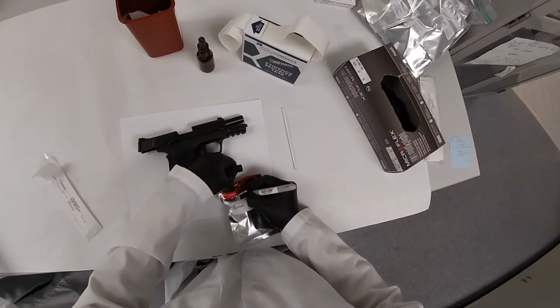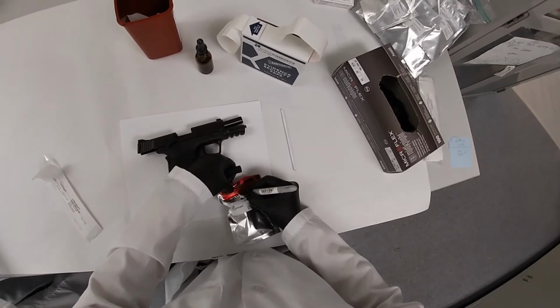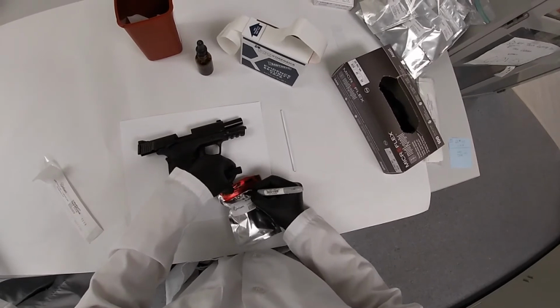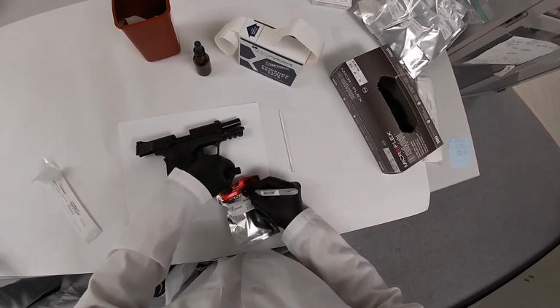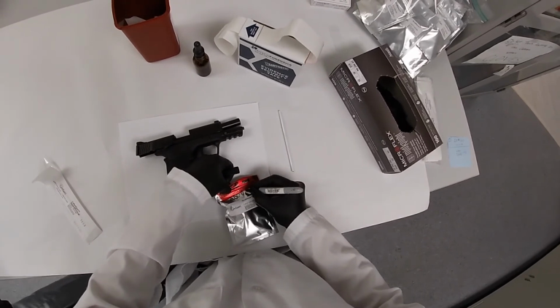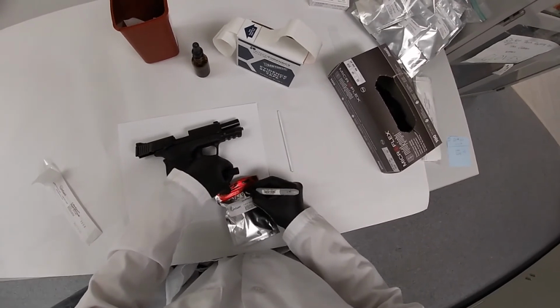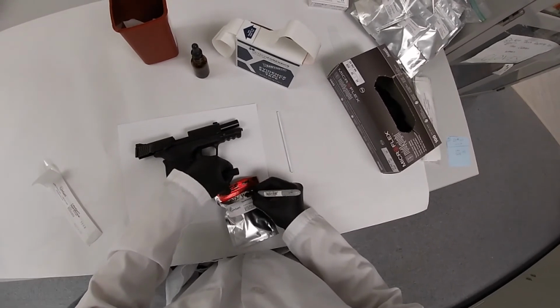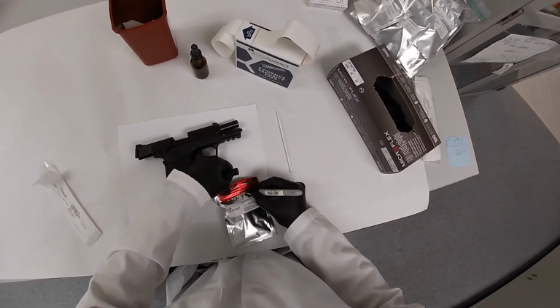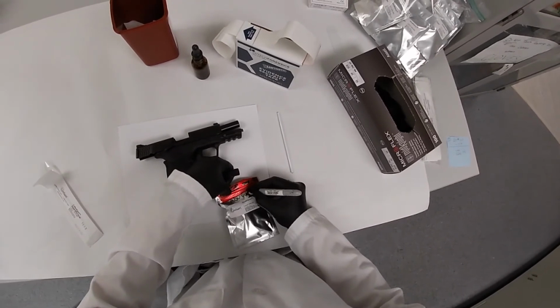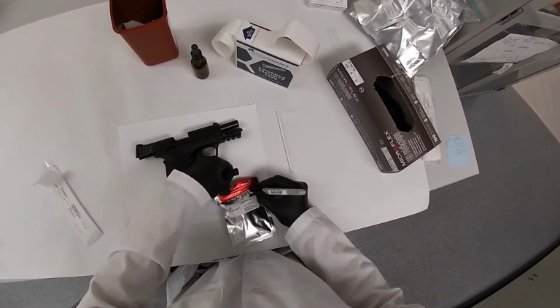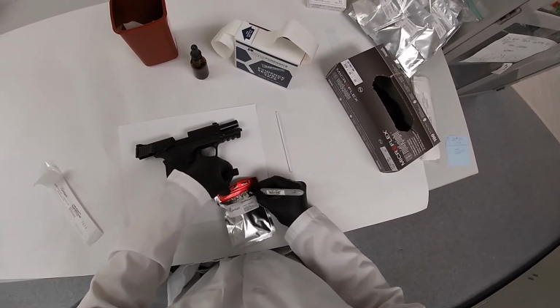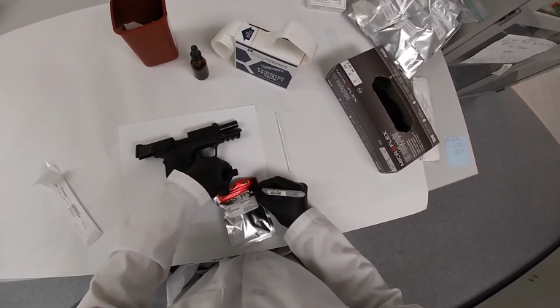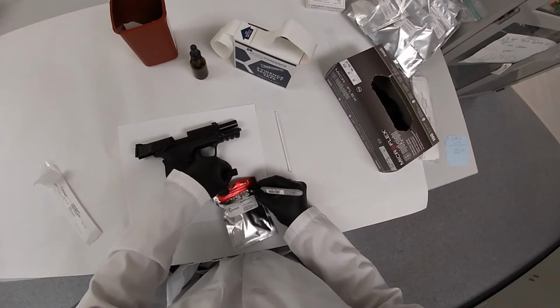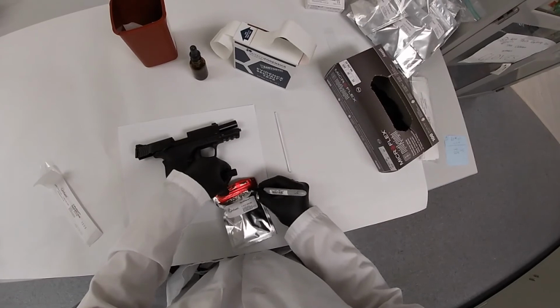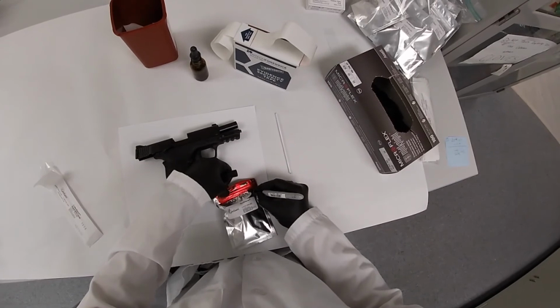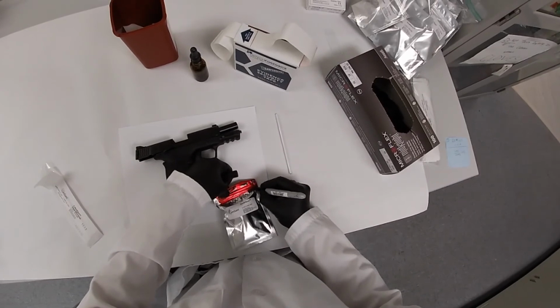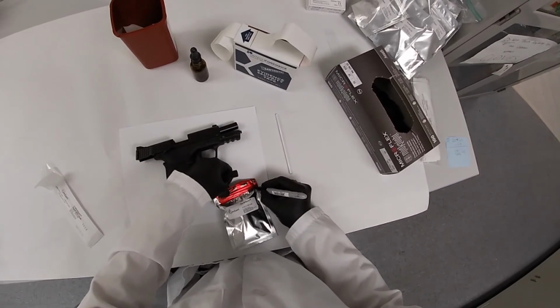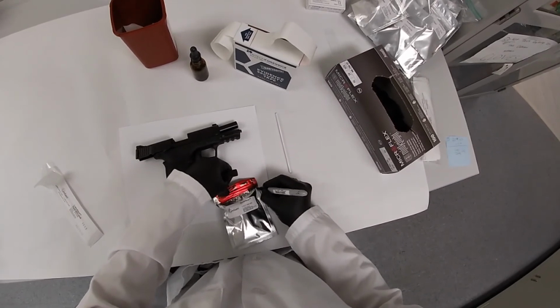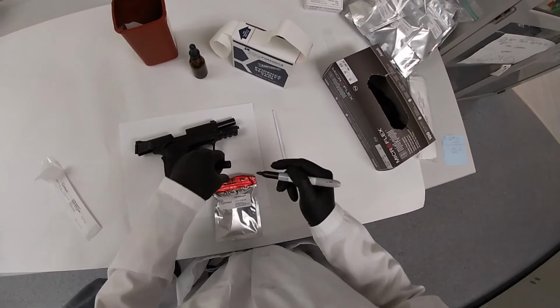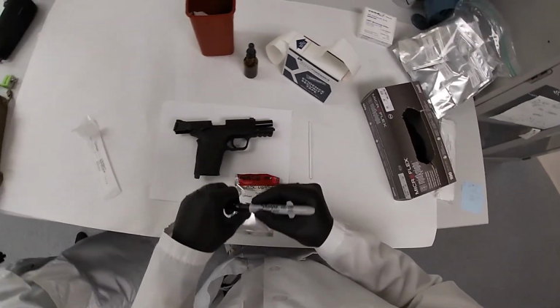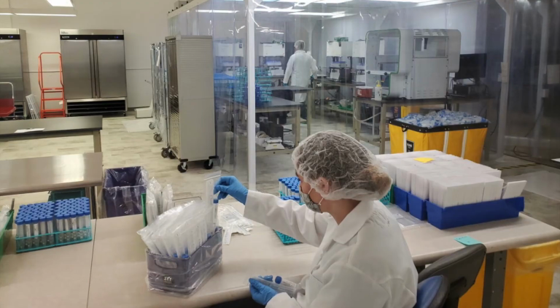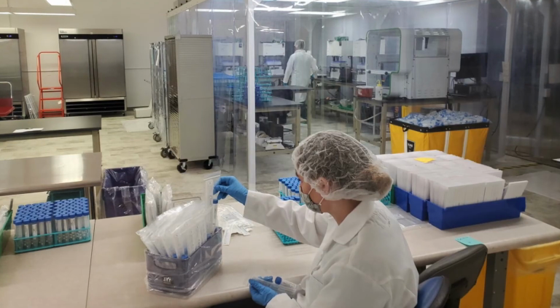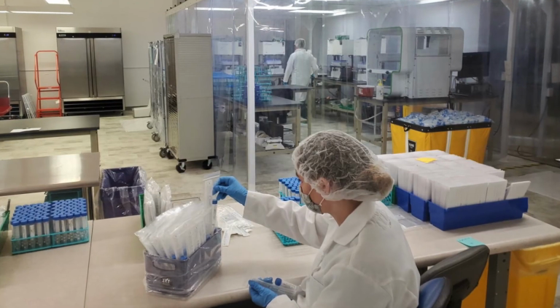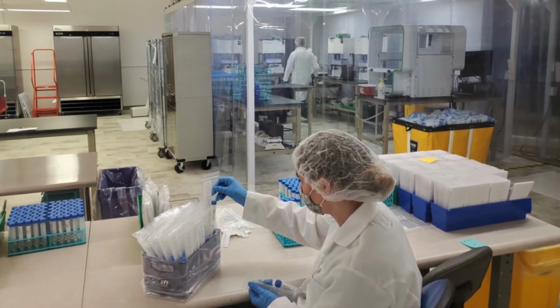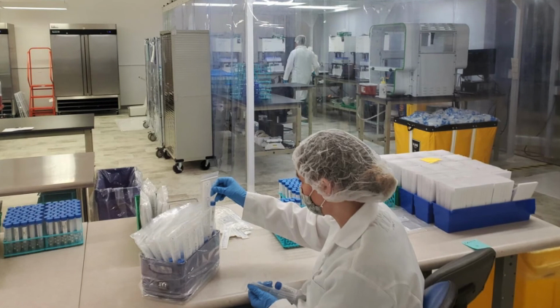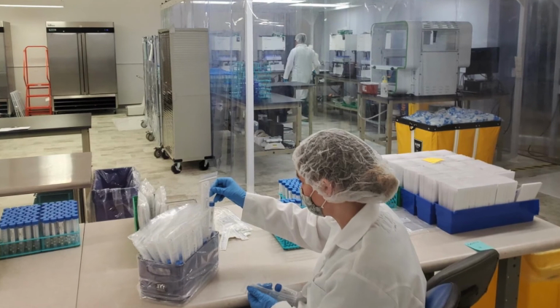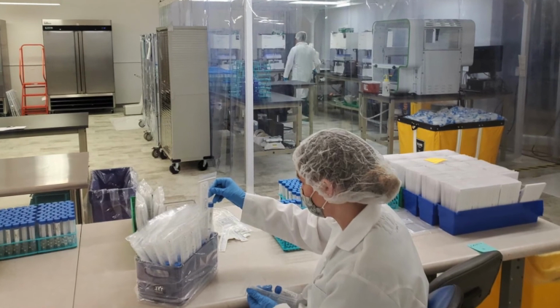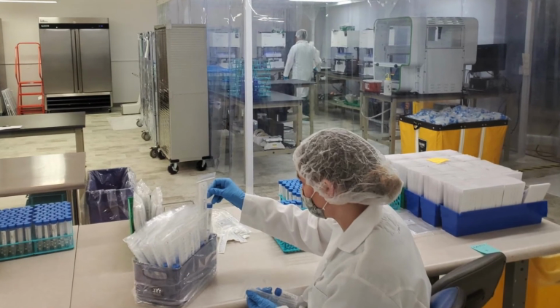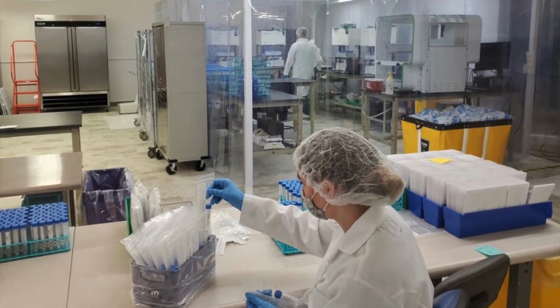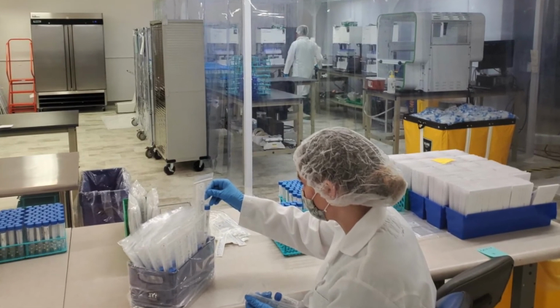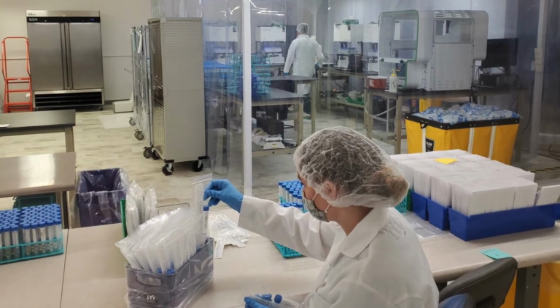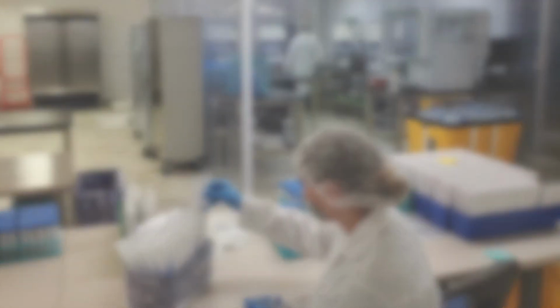Your sample is now ready for transport and downstream processing. At Gentury, we are committed to working with forensic scientists to simplify the collection and improve the quality and efficiency of downstream processing.